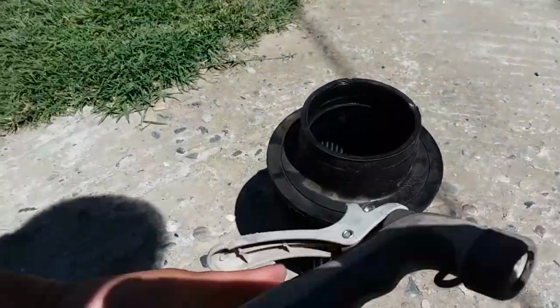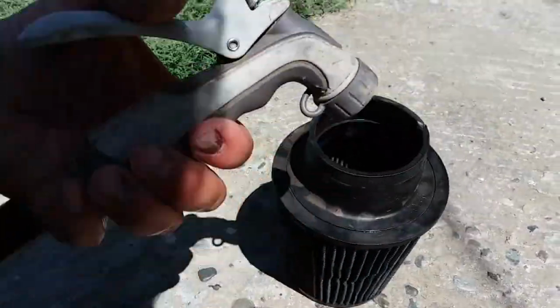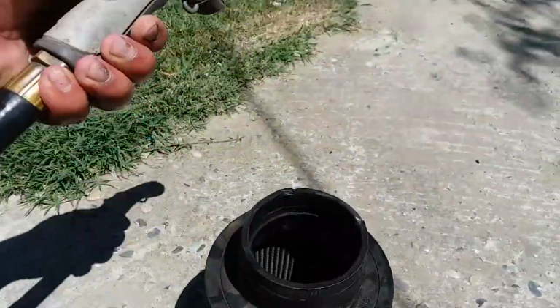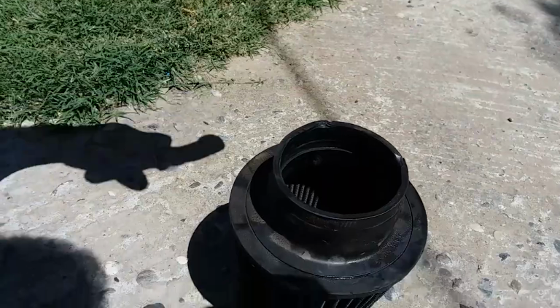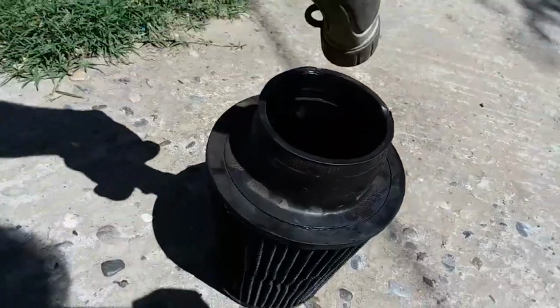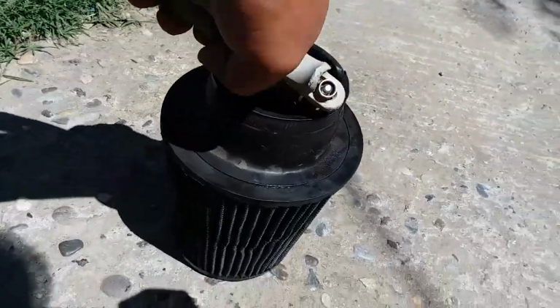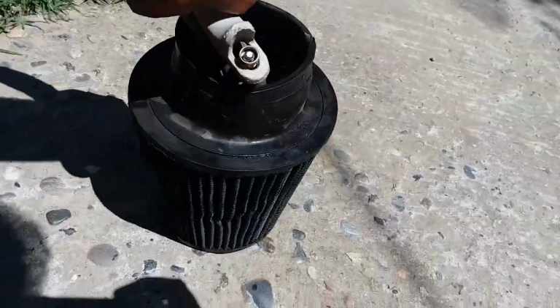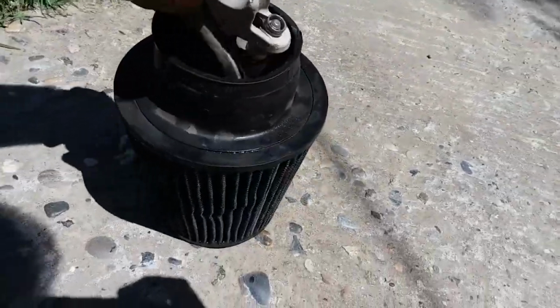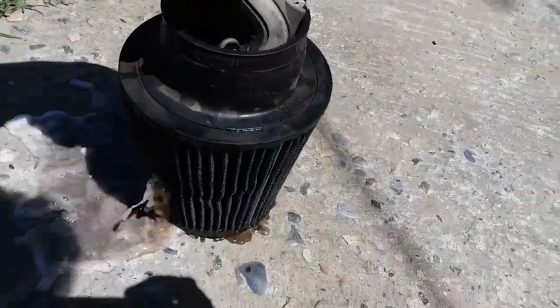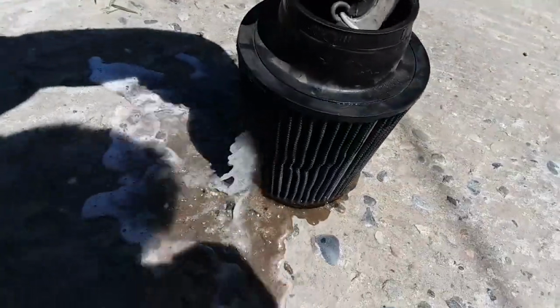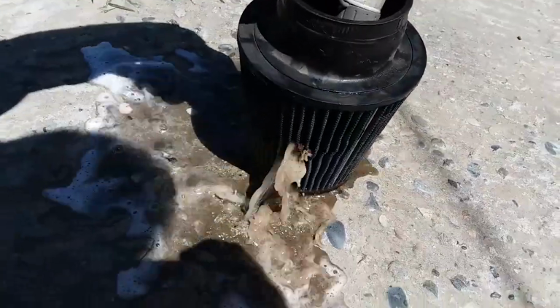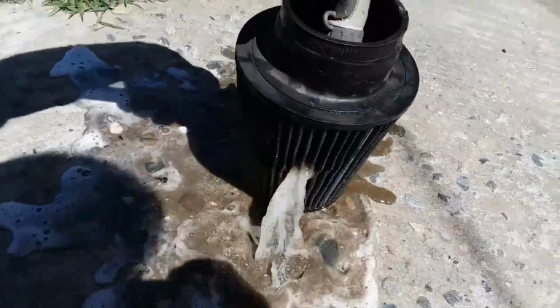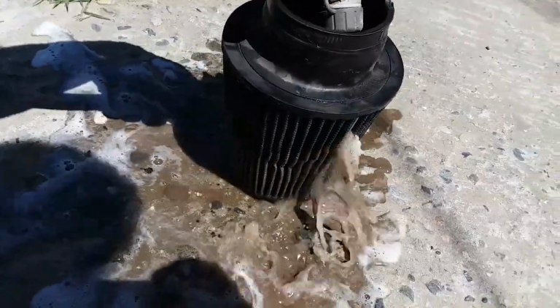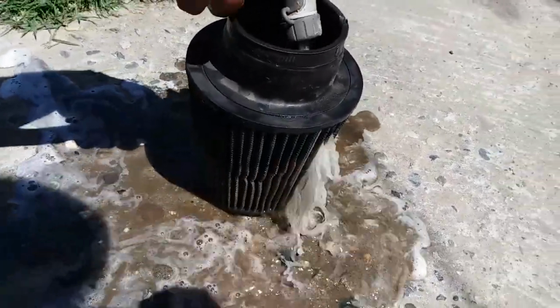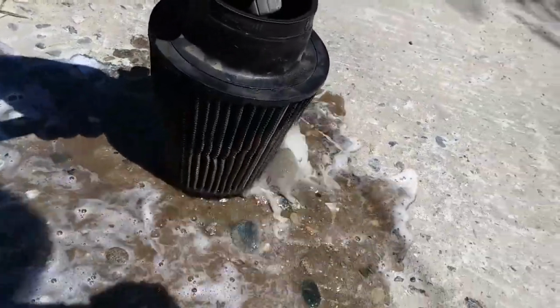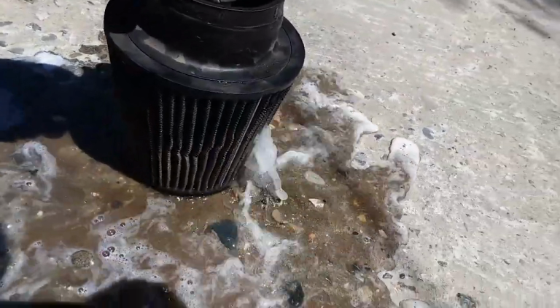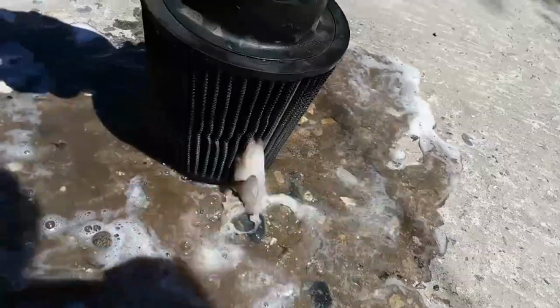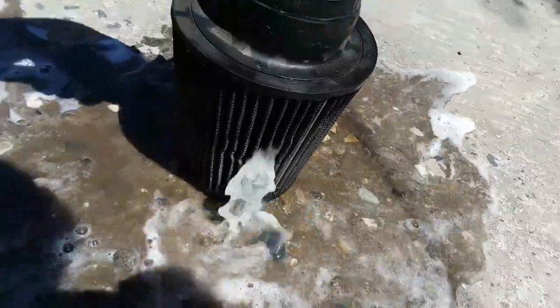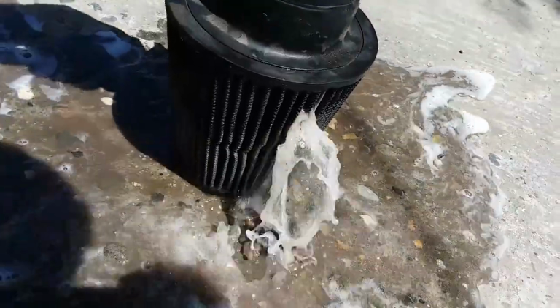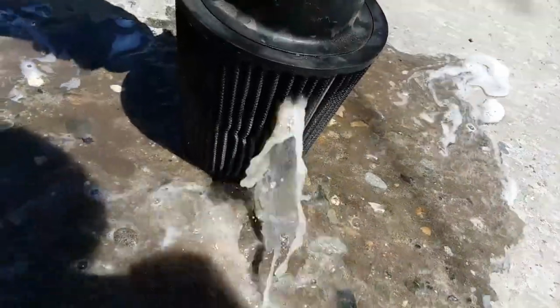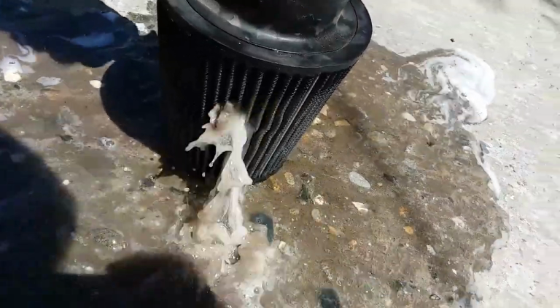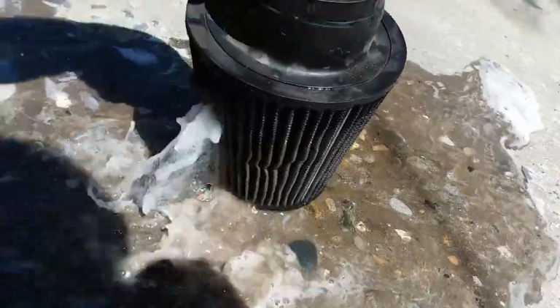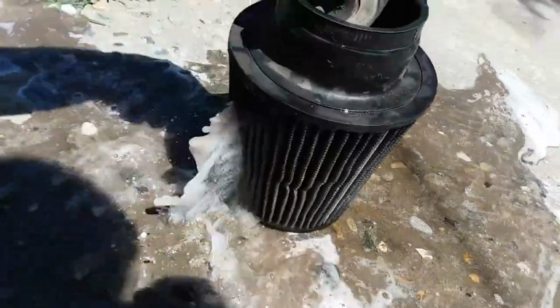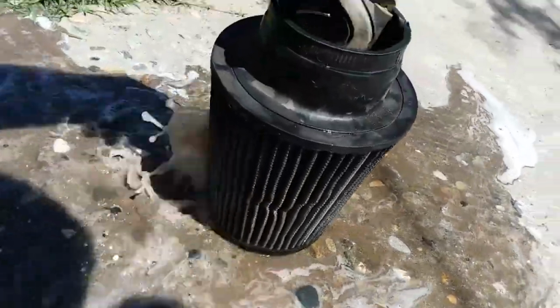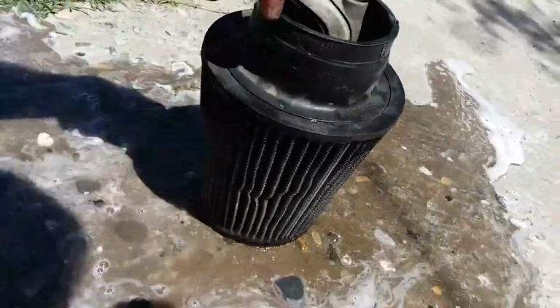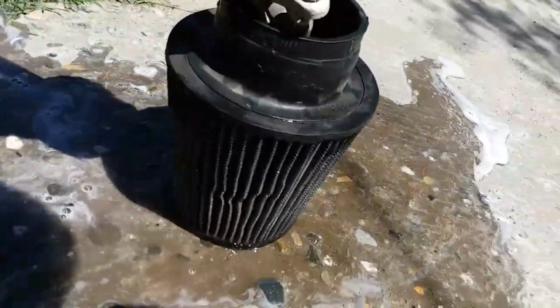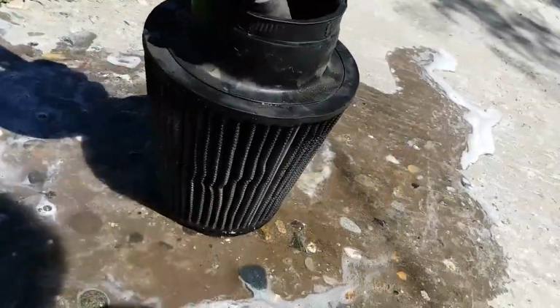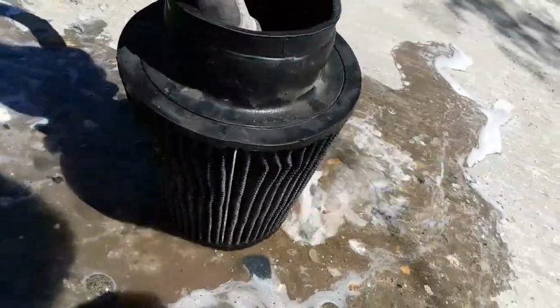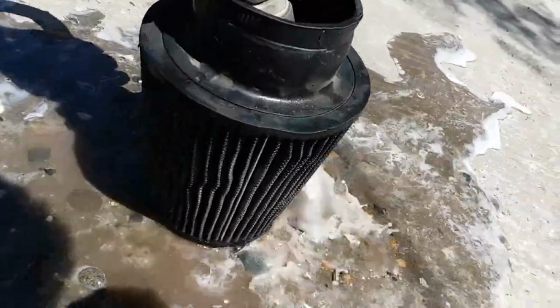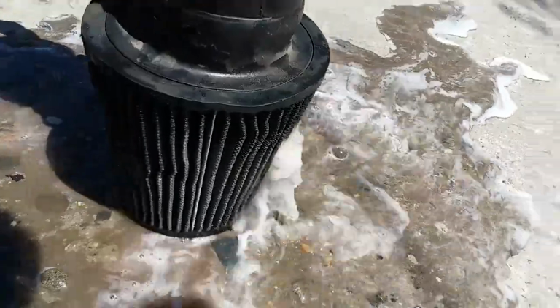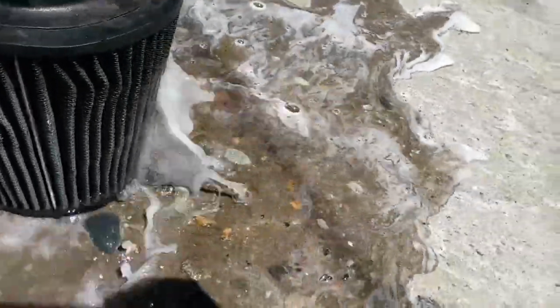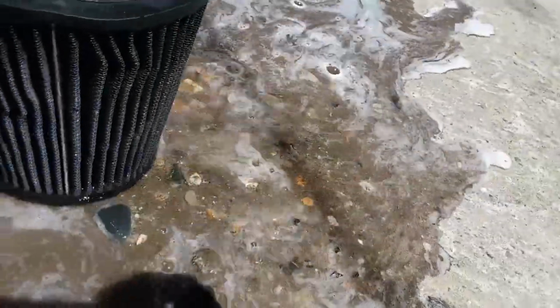Once you've waited about 5-10 minutes, we're going to grab the water hose and just spray it down — from the inside out, actually. And you can see all the dirt that's coming out from there. It's pretty disgusting.